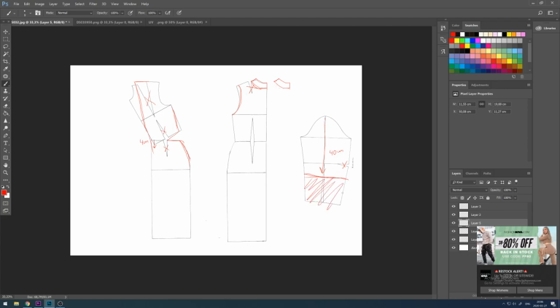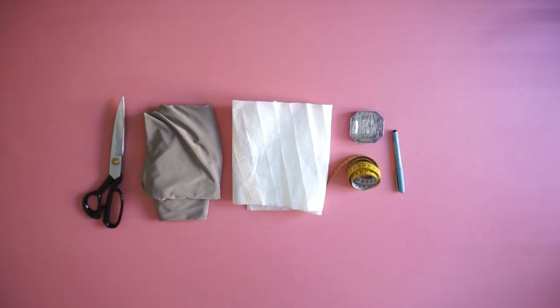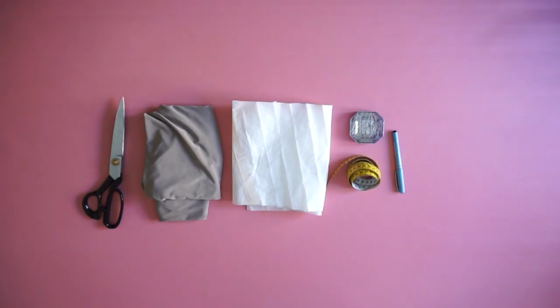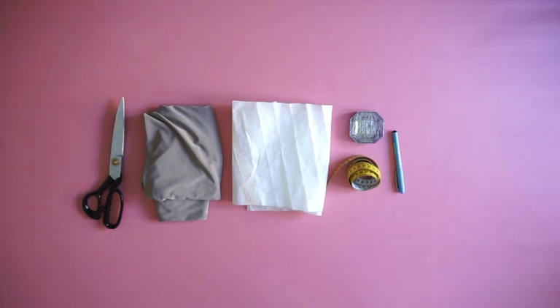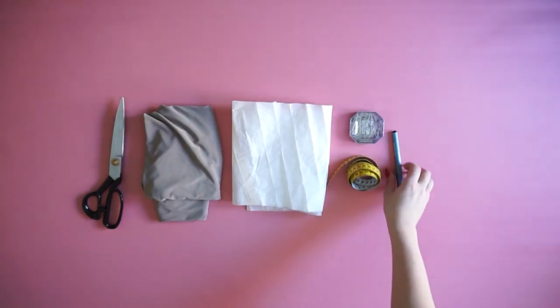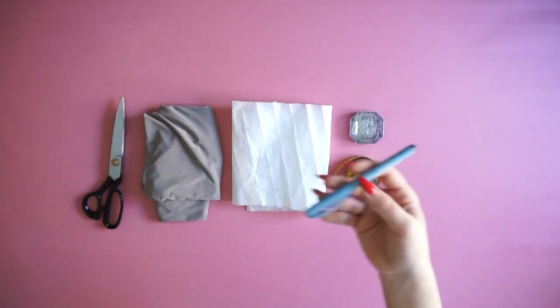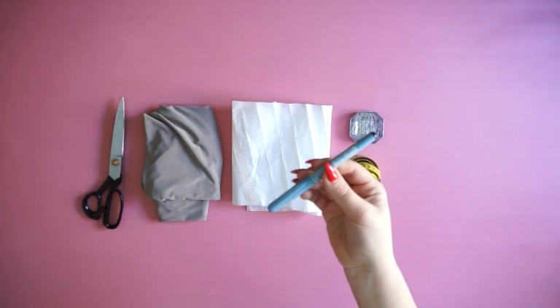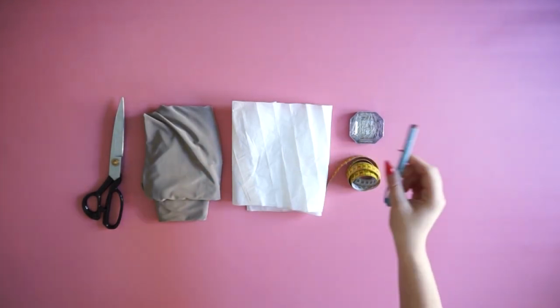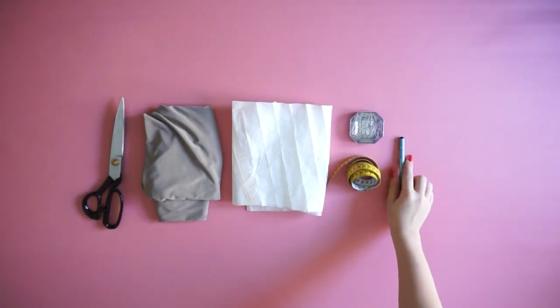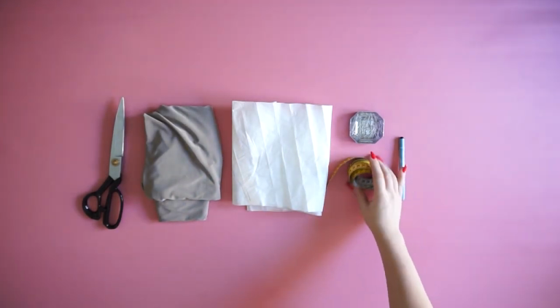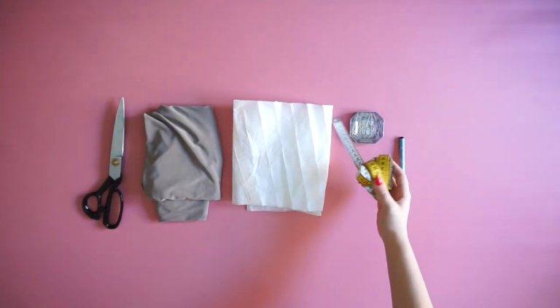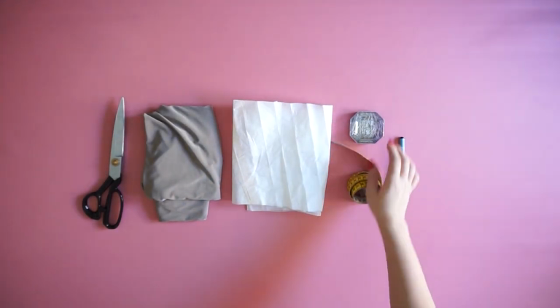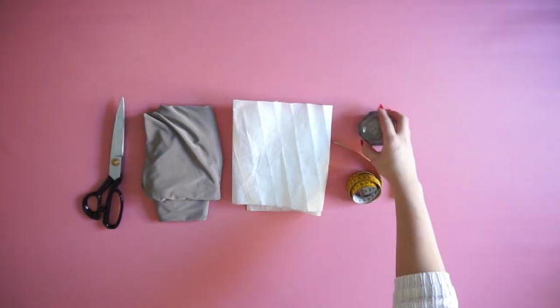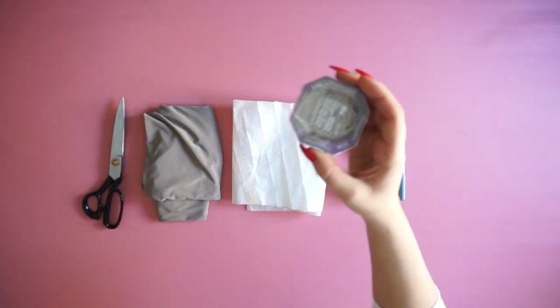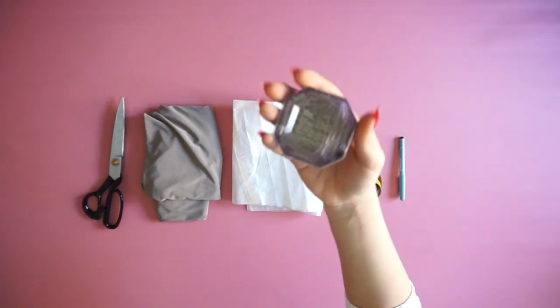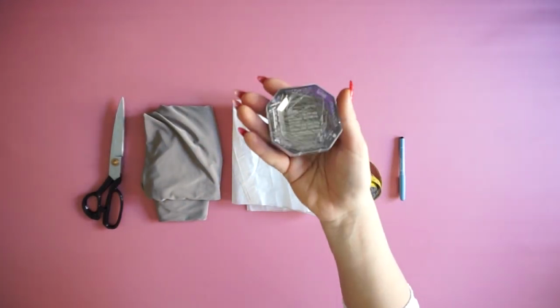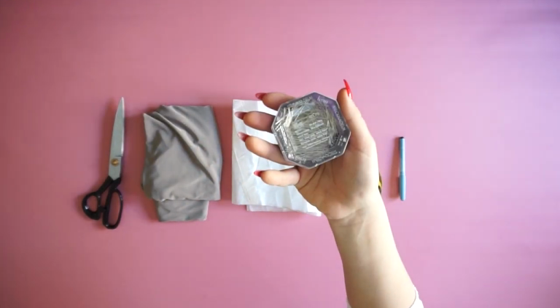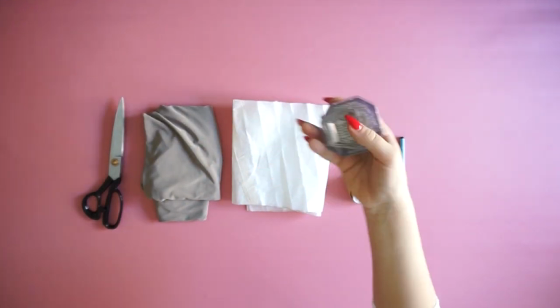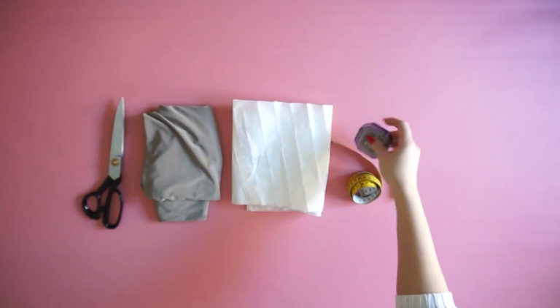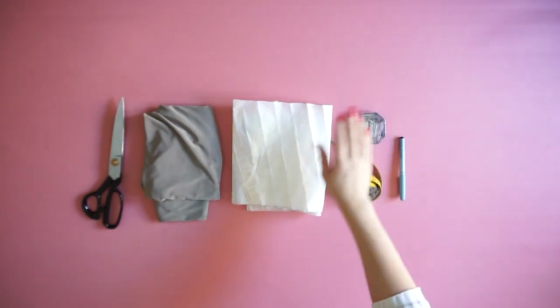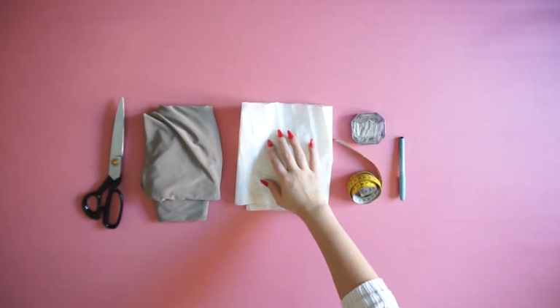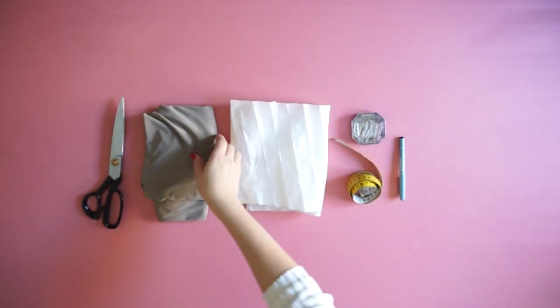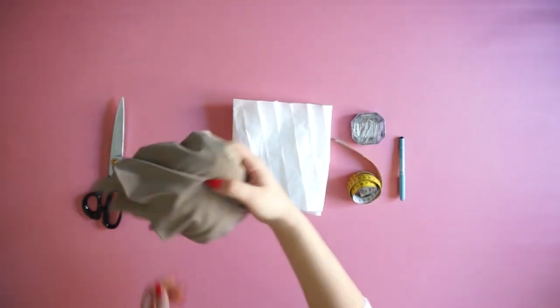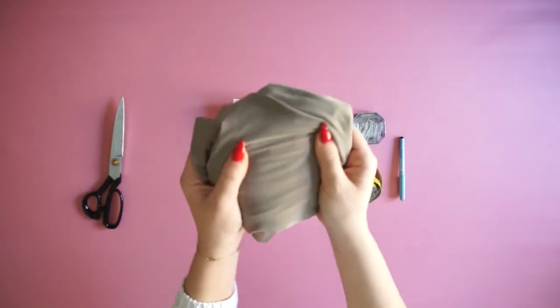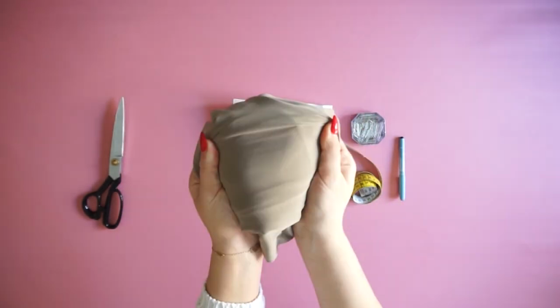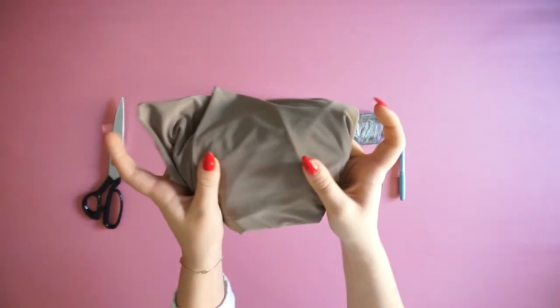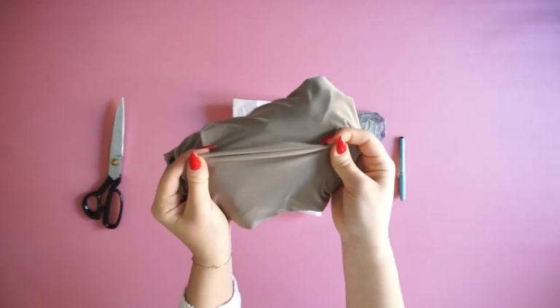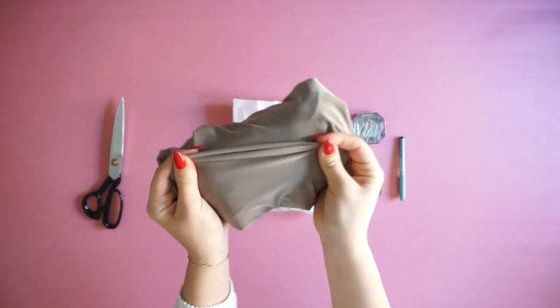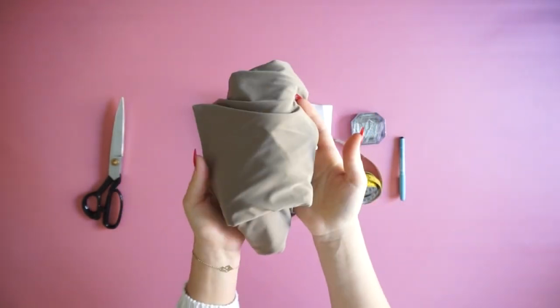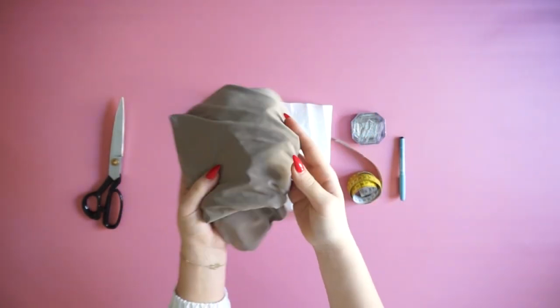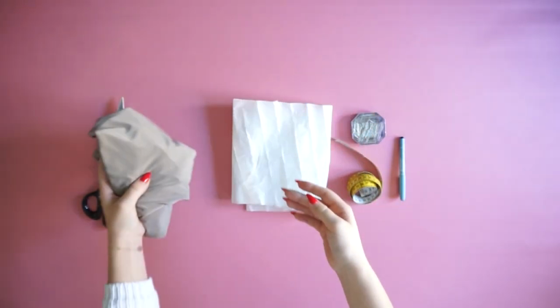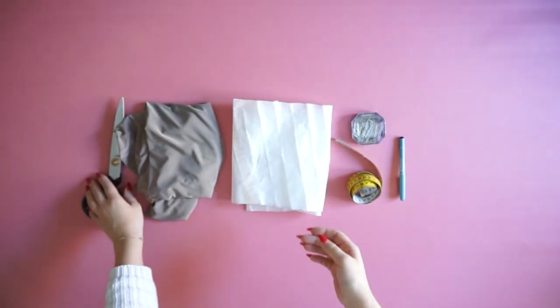For the materials you will need a pen or a crayon, measuring band, pins, my pattern, 2 meters of stretchy fabric, and scissors.